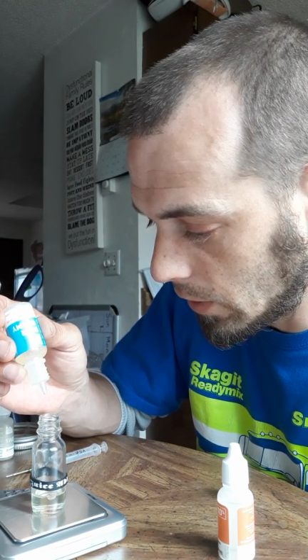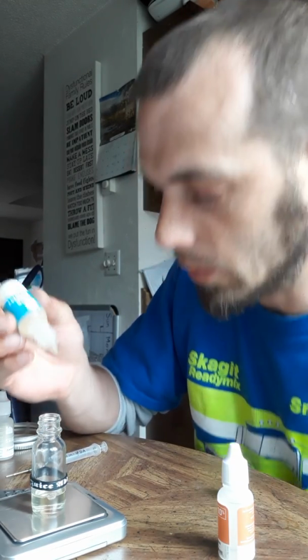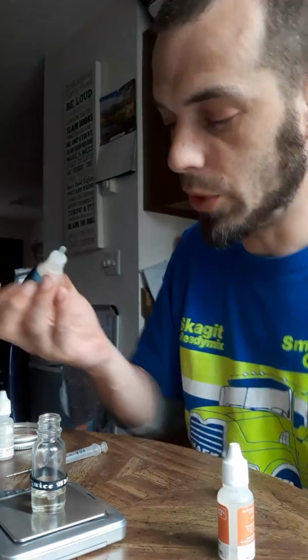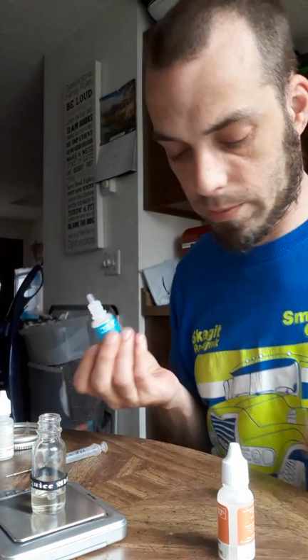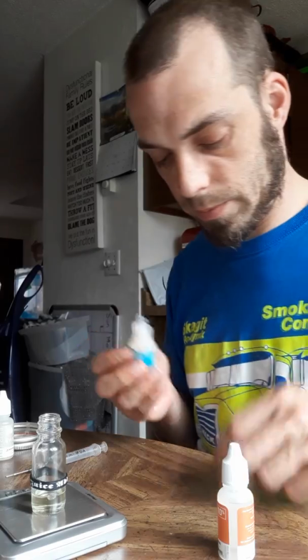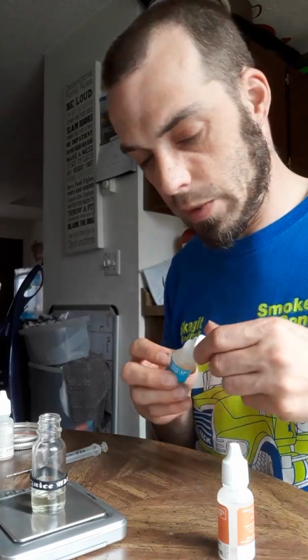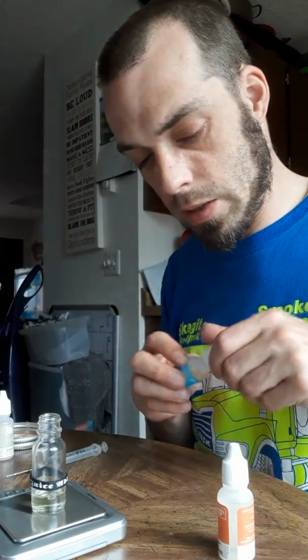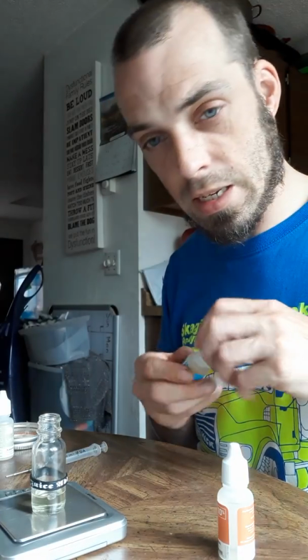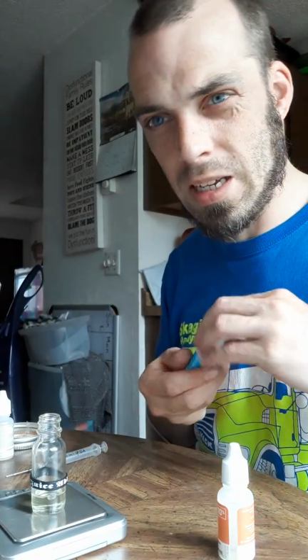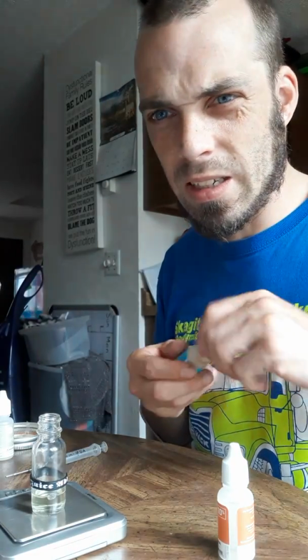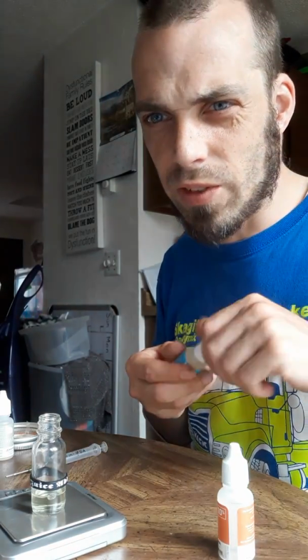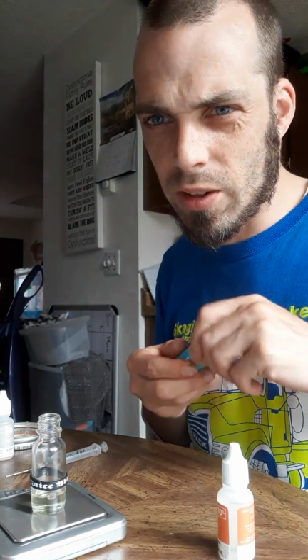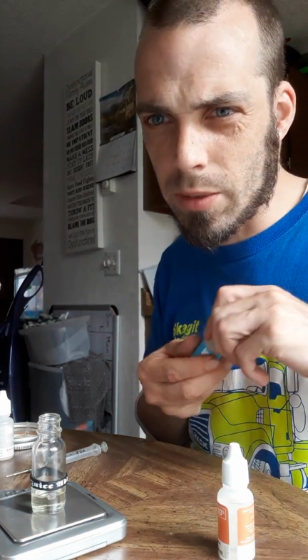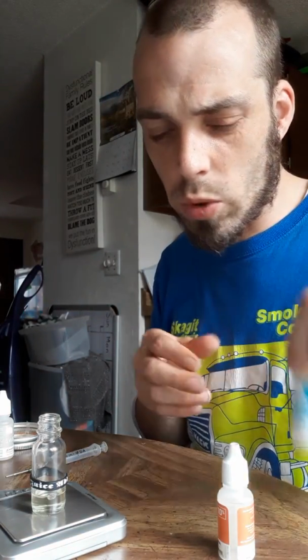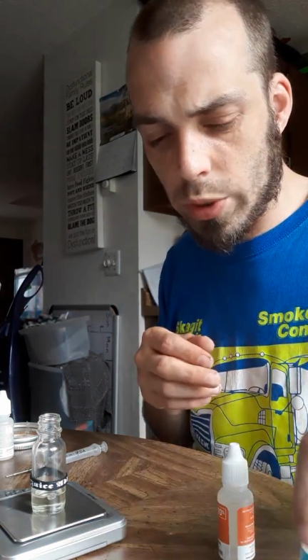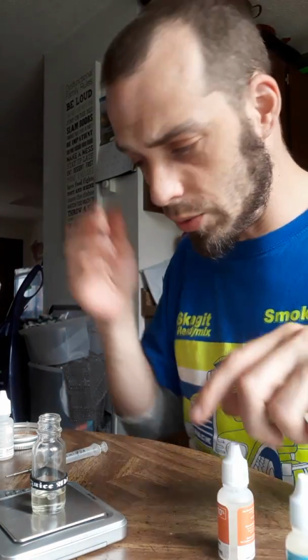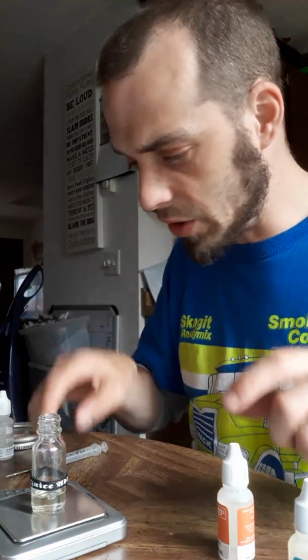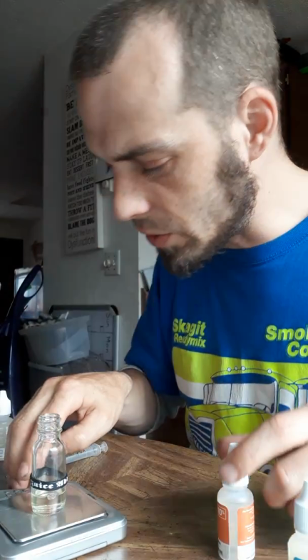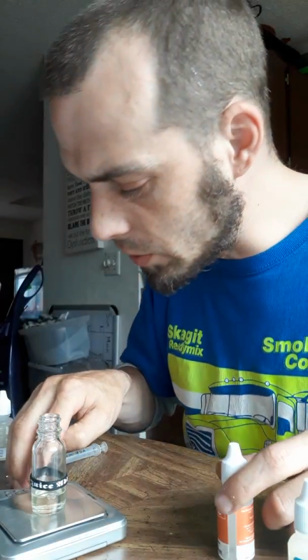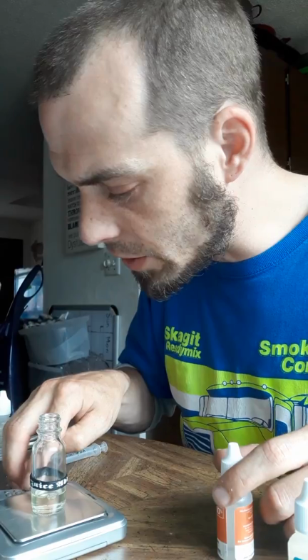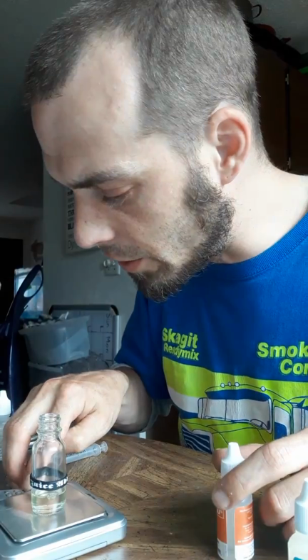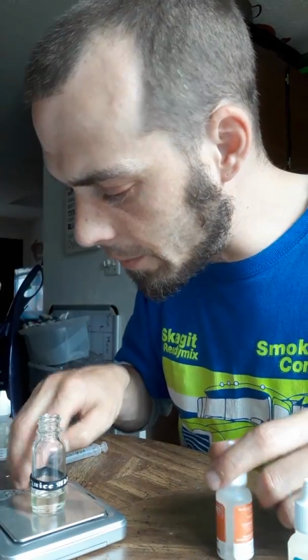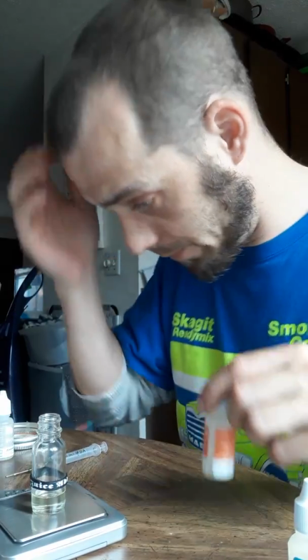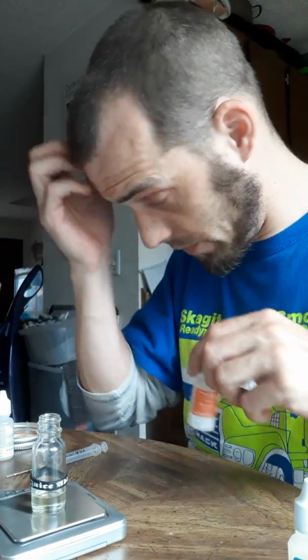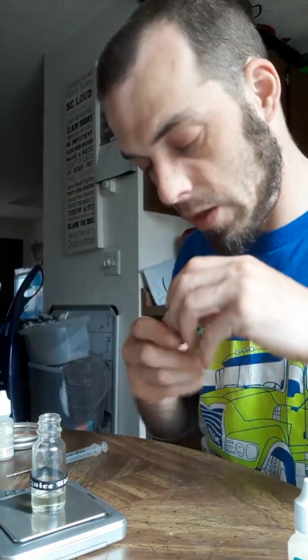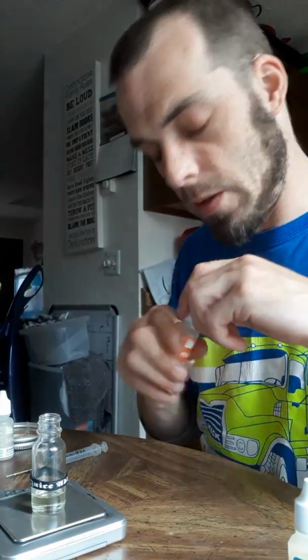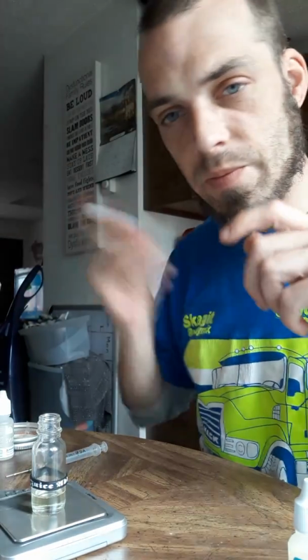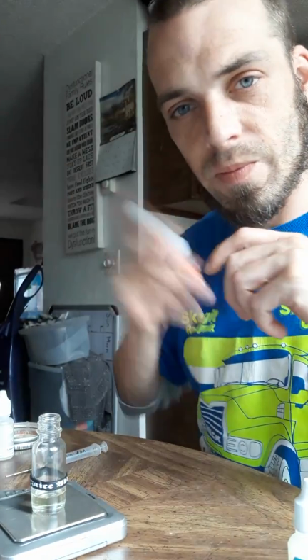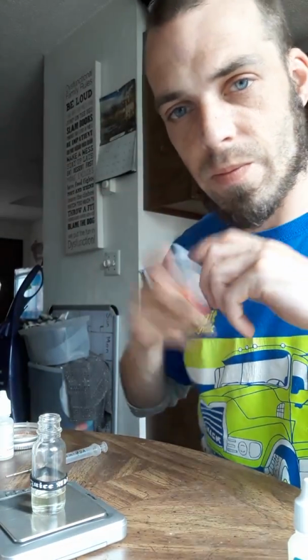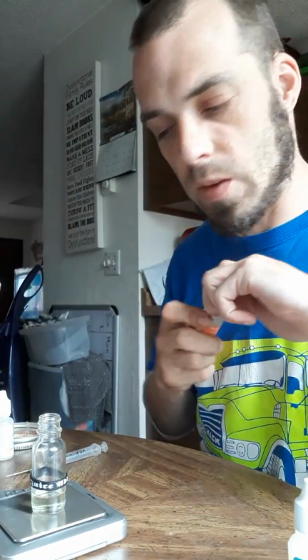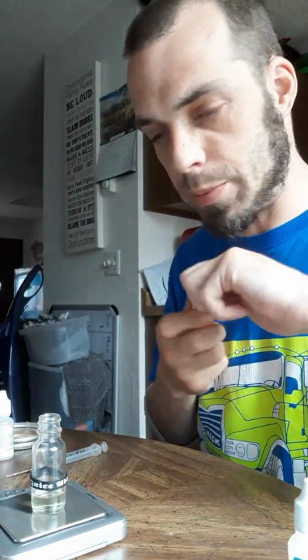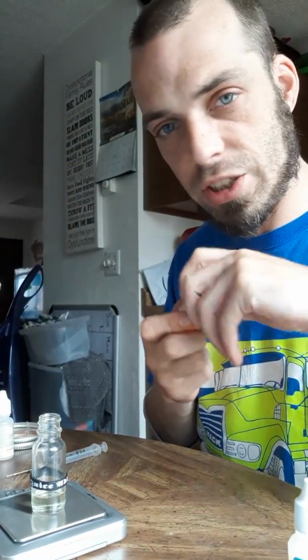2.8 — there we go. Next flavor is going to be 1.26, so we tare that. Put some peach in.